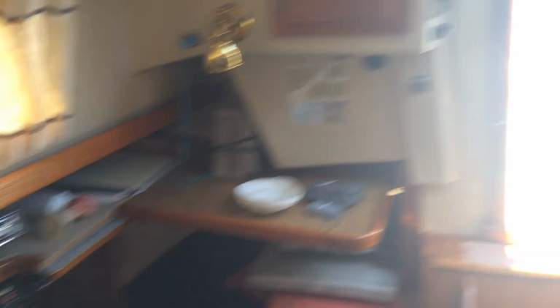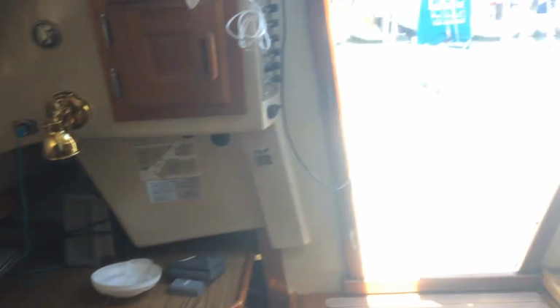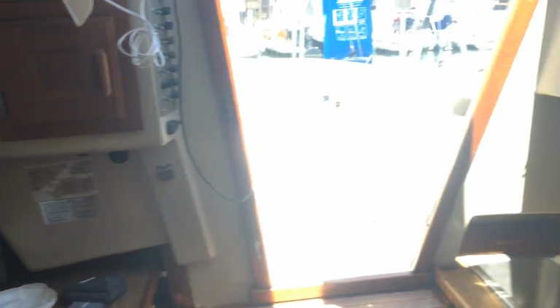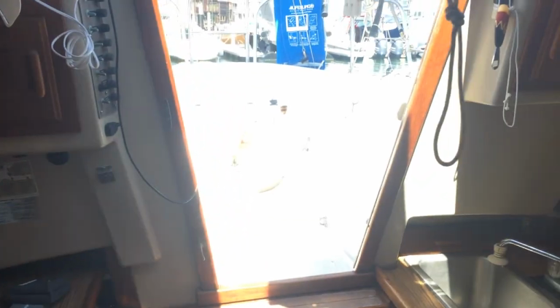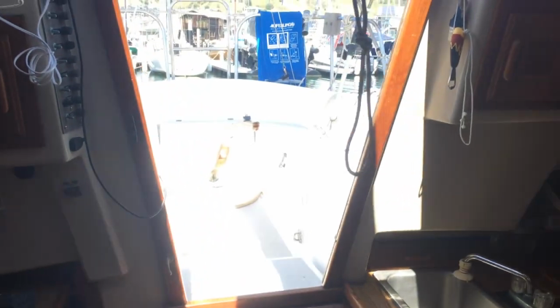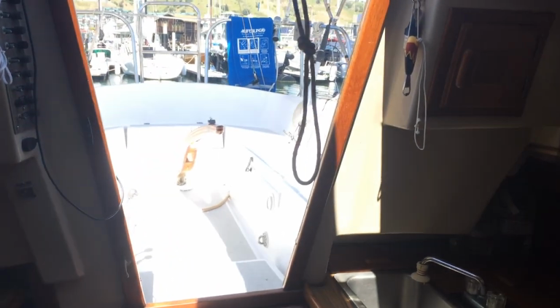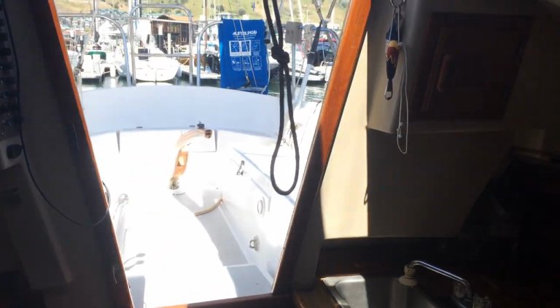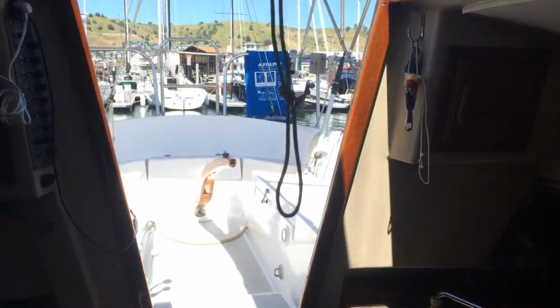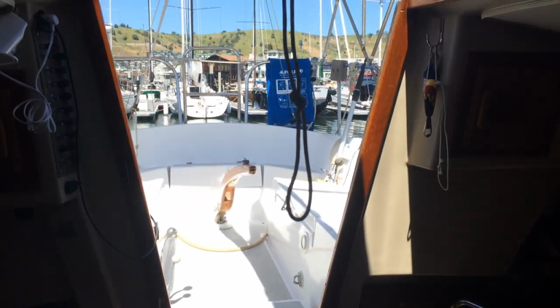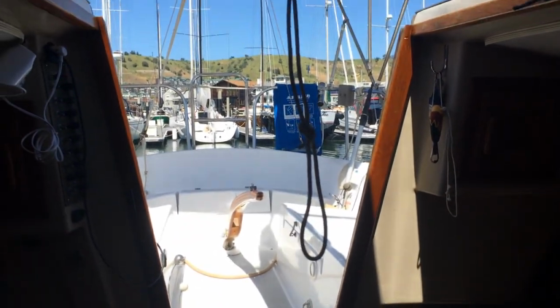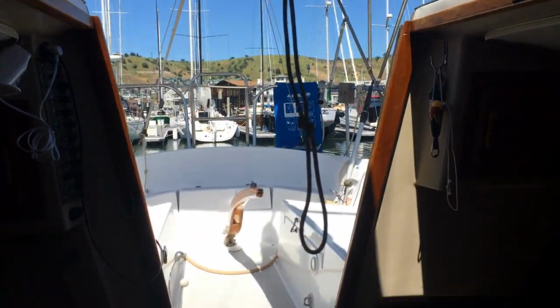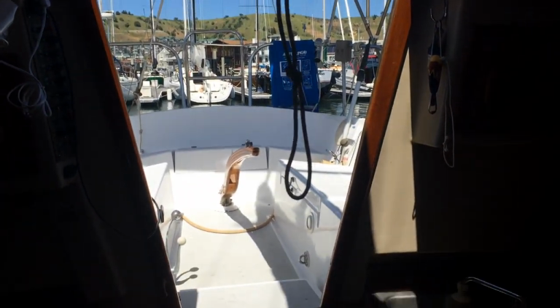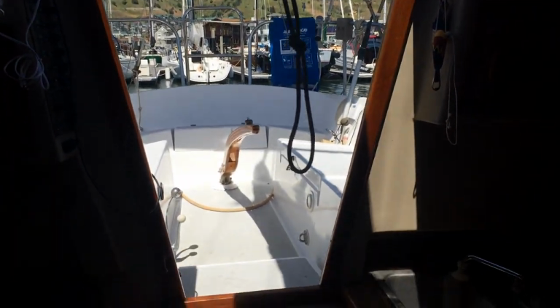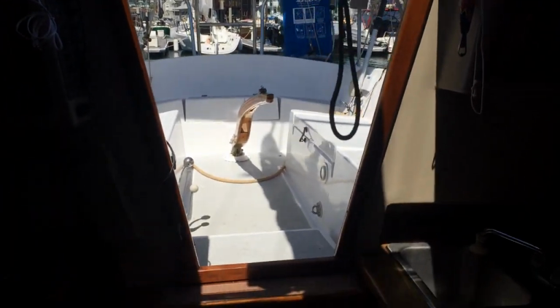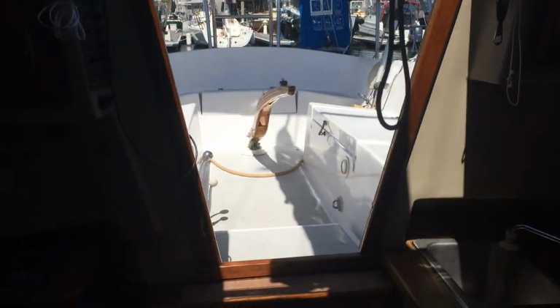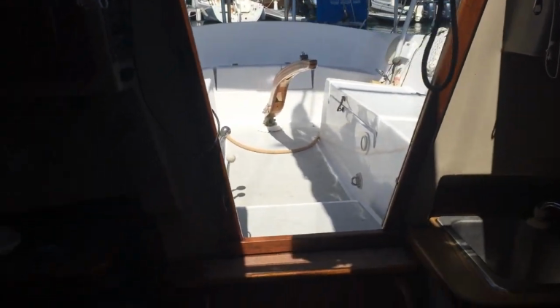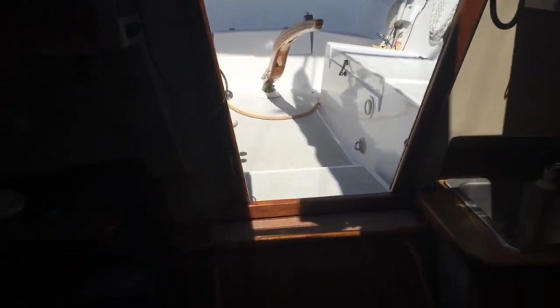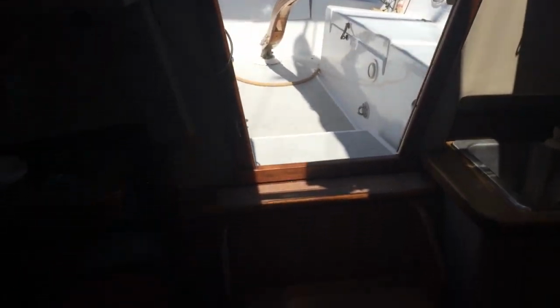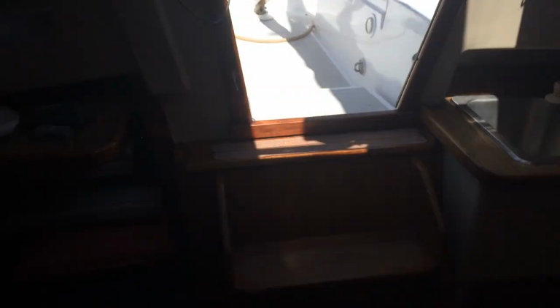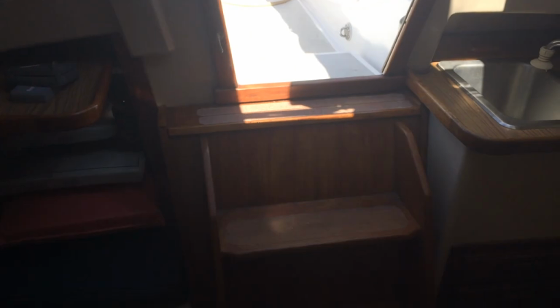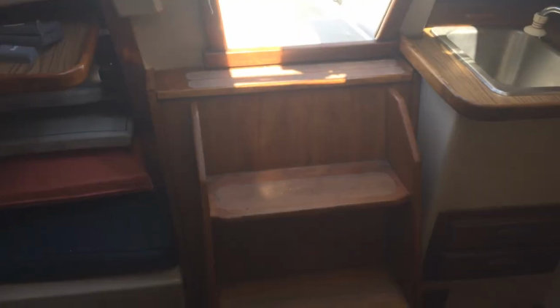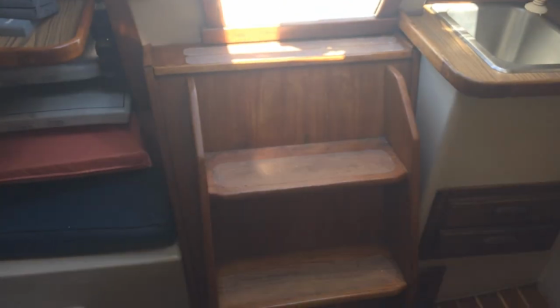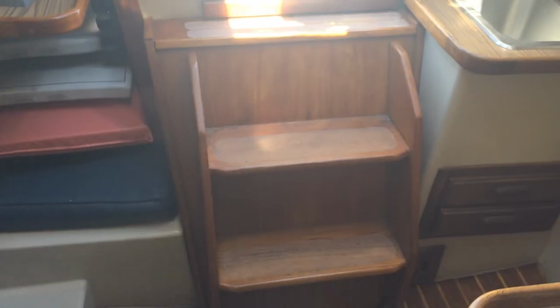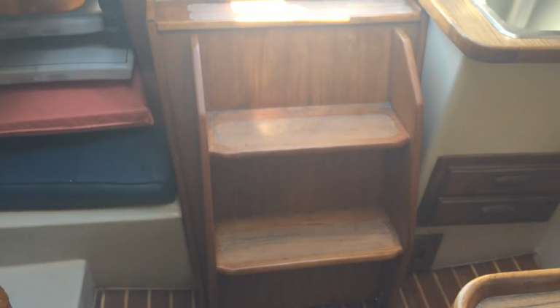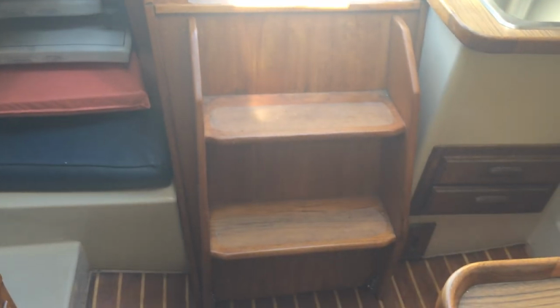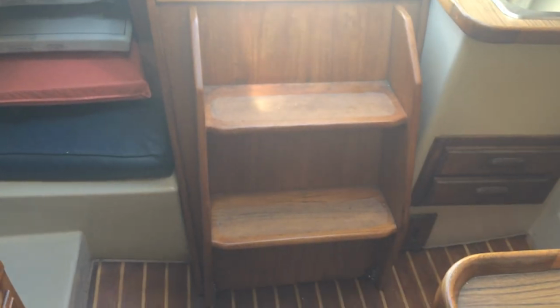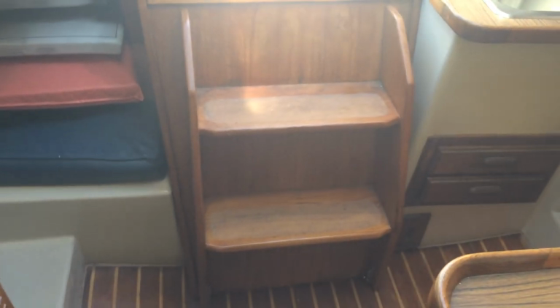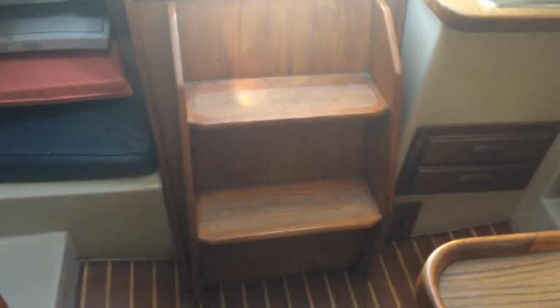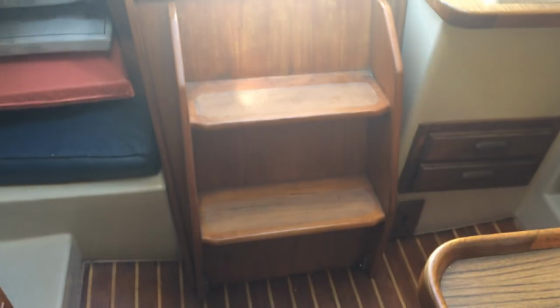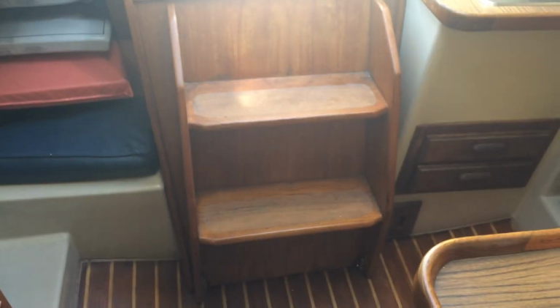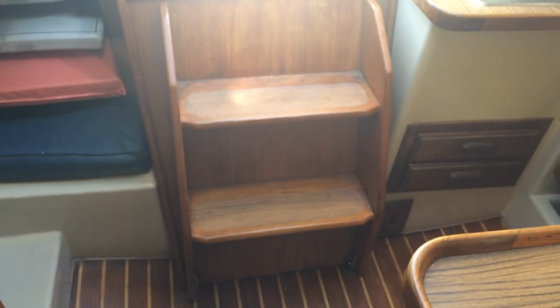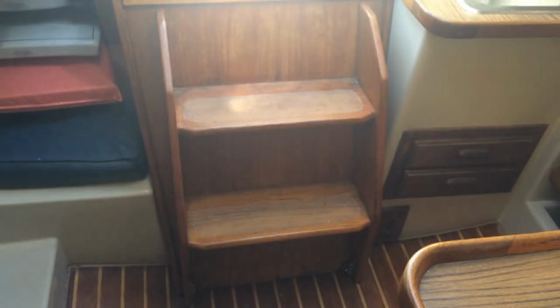Starting inside the boat, we've got a large companionway with two big steps down into the sole of the cabin.